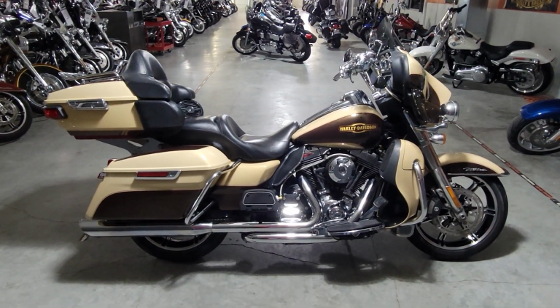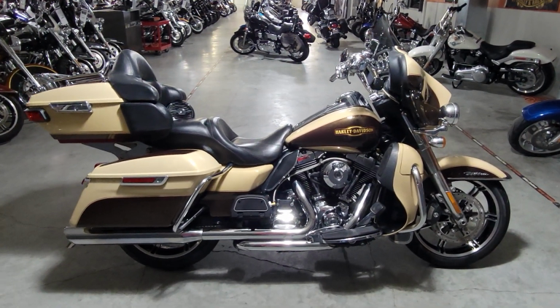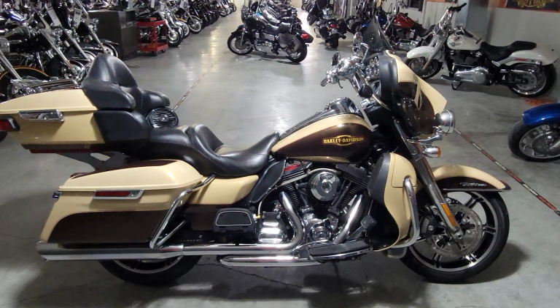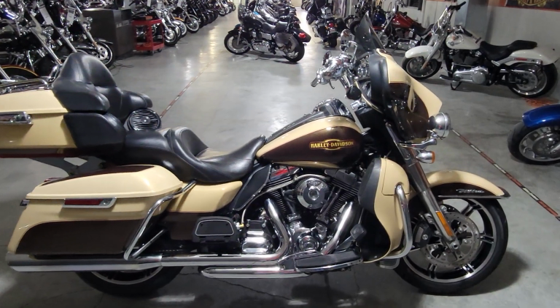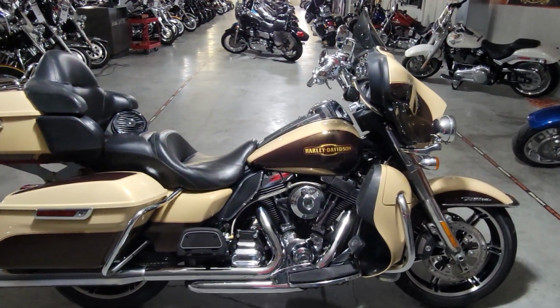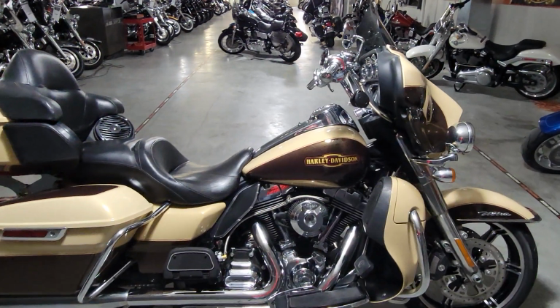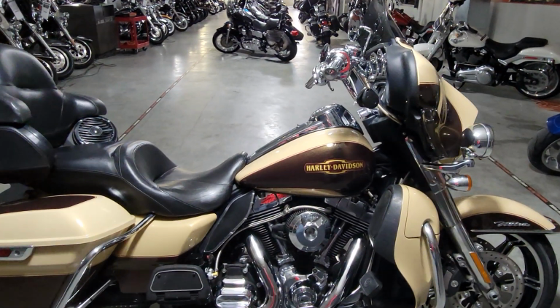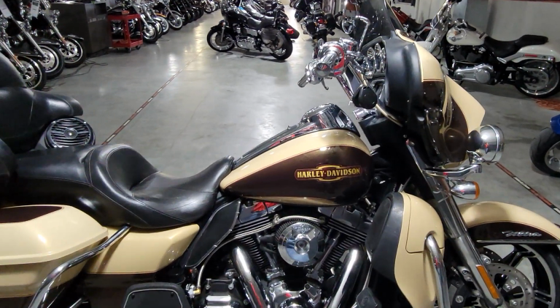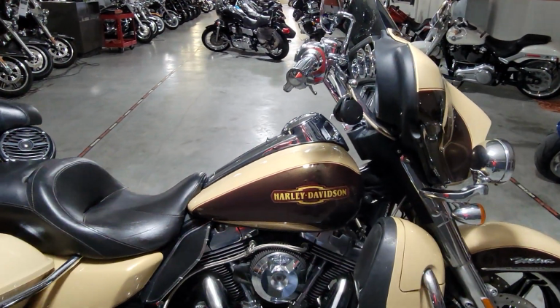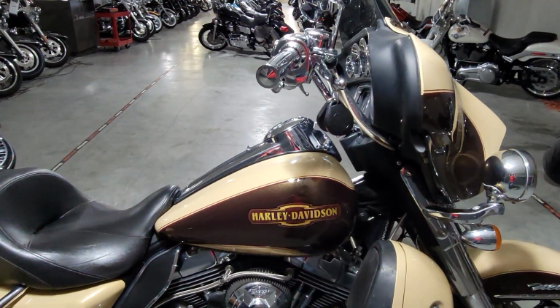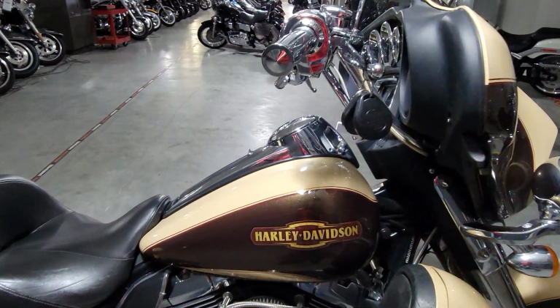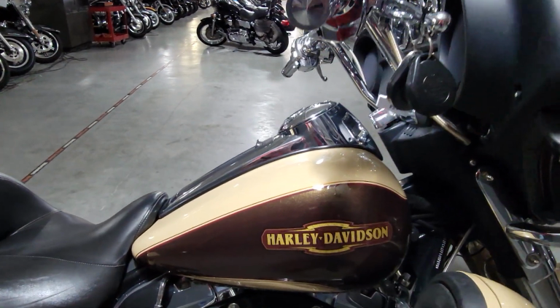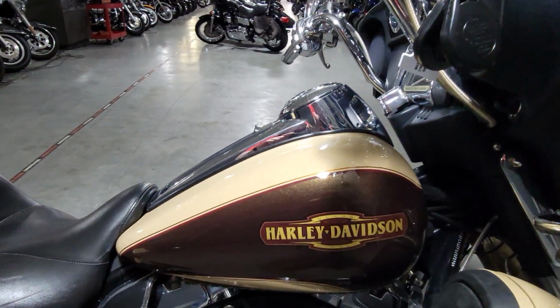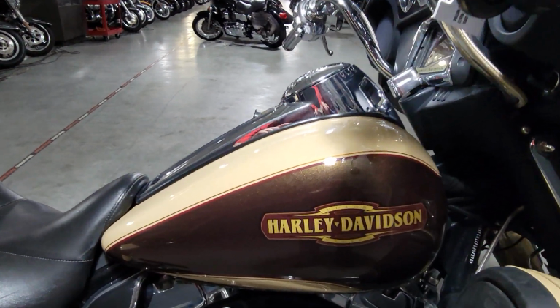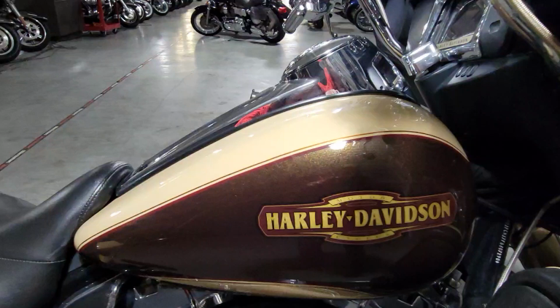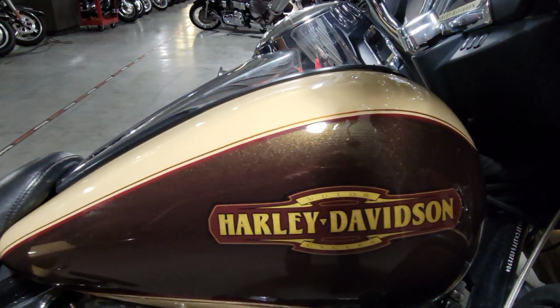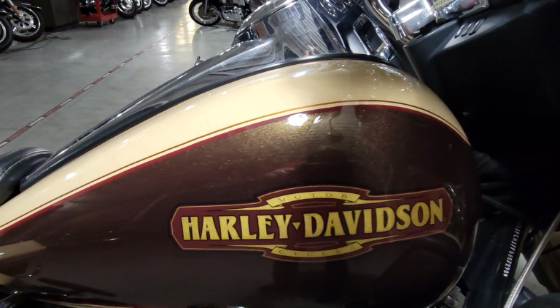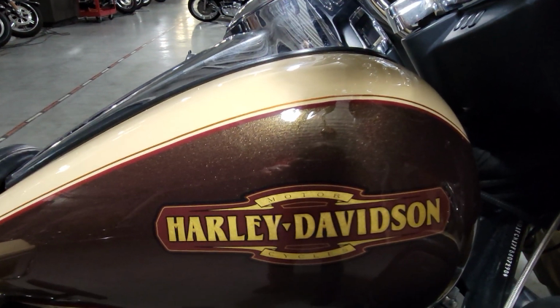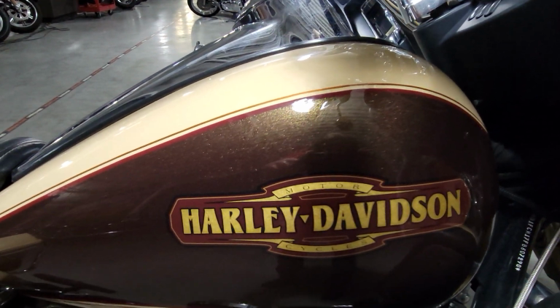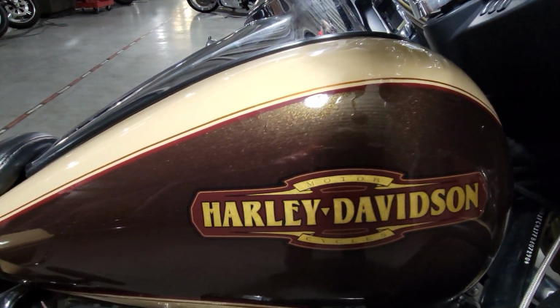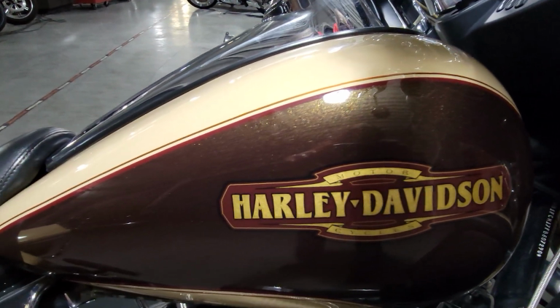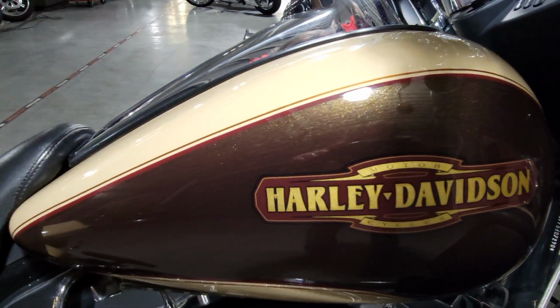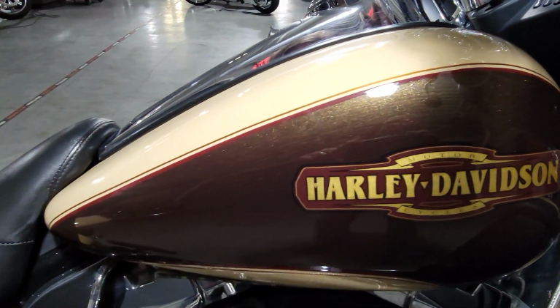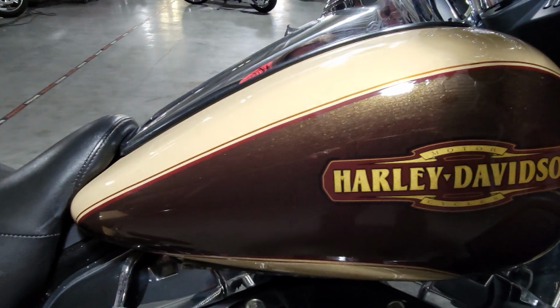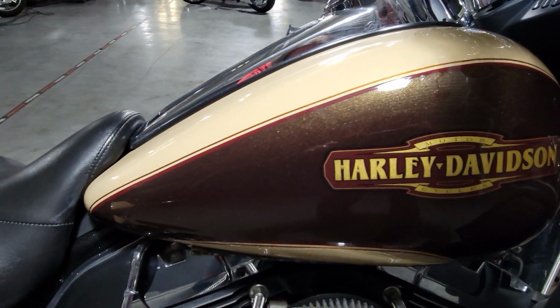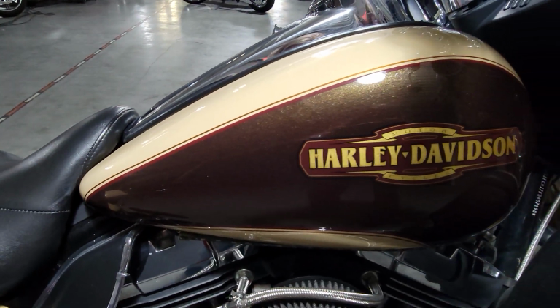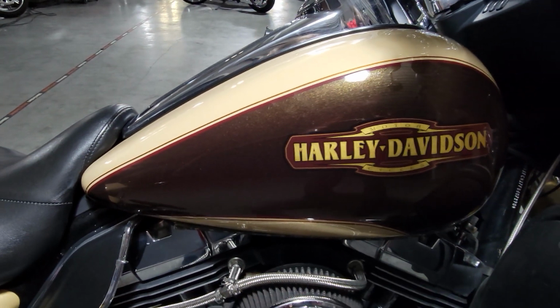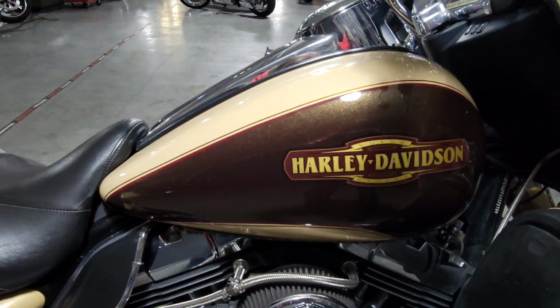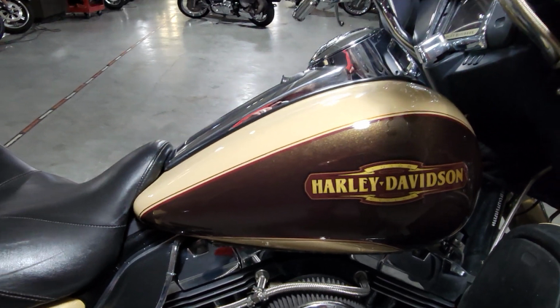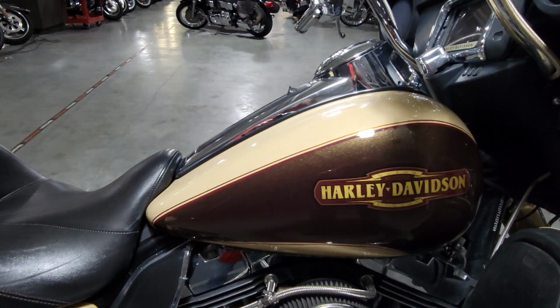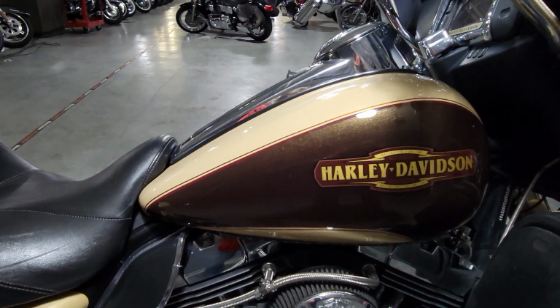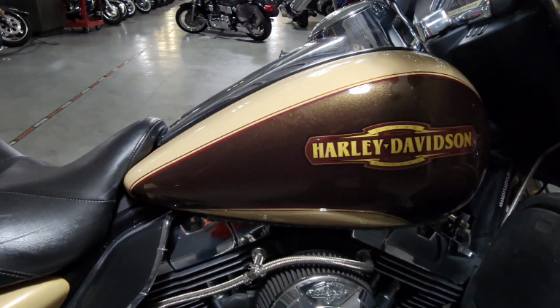This is gonna have that sand camo and brown paint job. Big fan of this — you can really get in there and see that nice flake coming through that brown there. Love that Harley-Davidson logo on there as well.